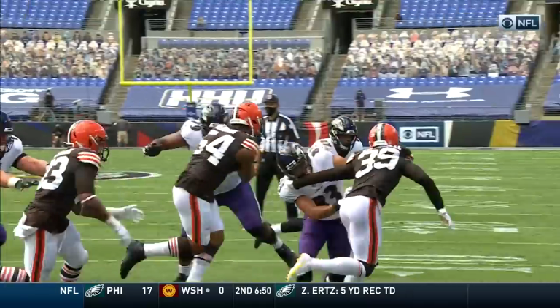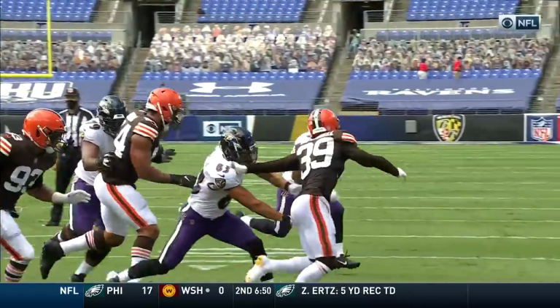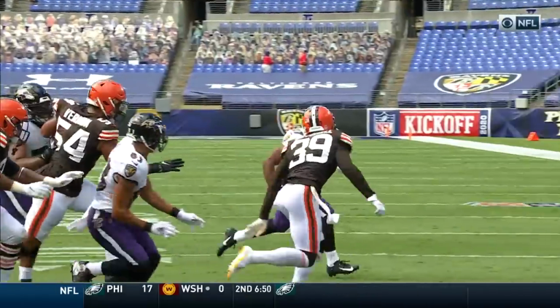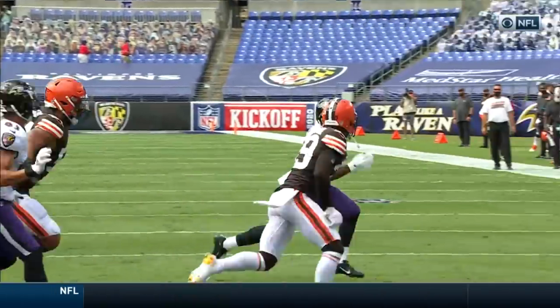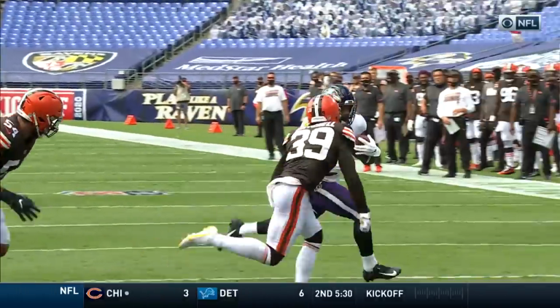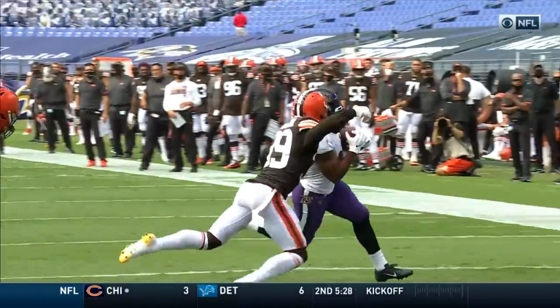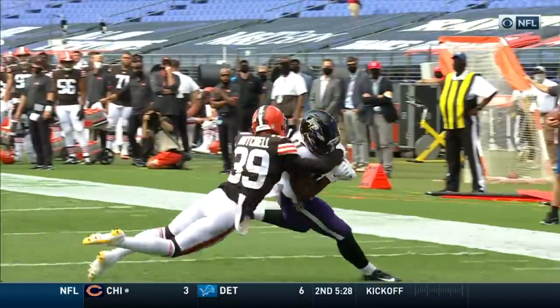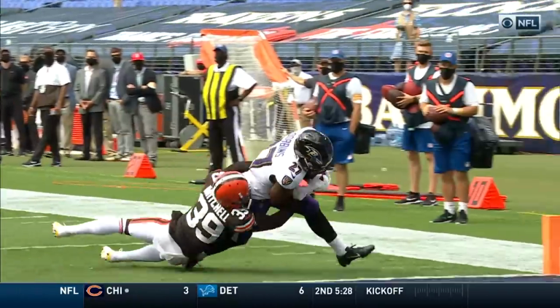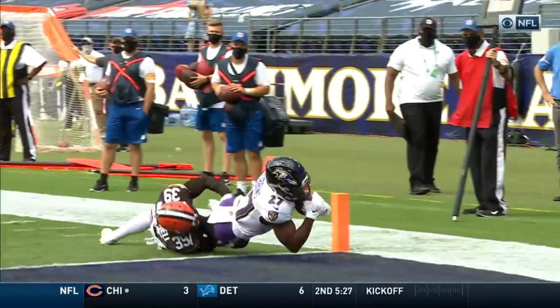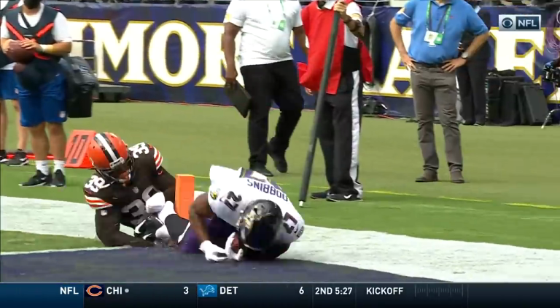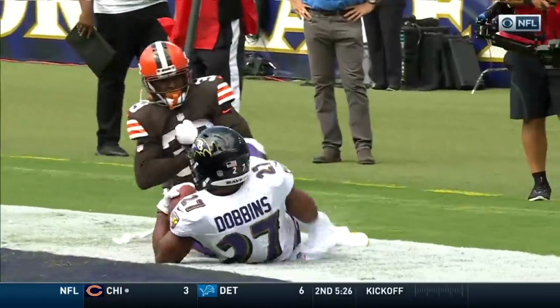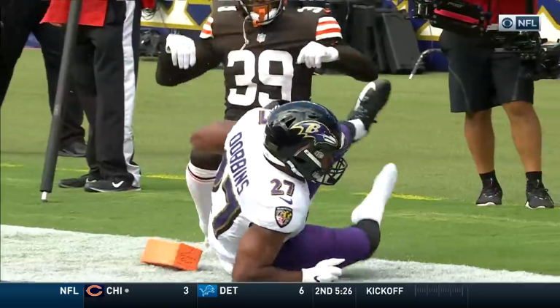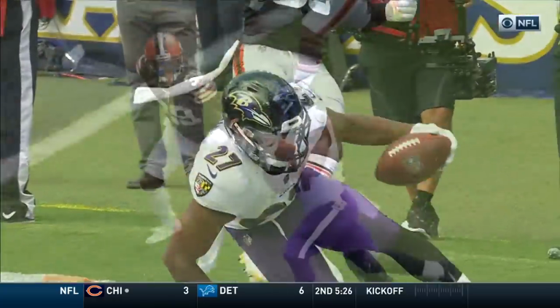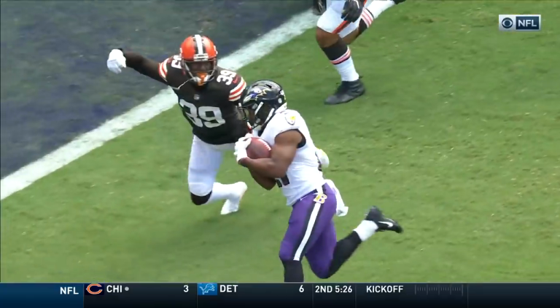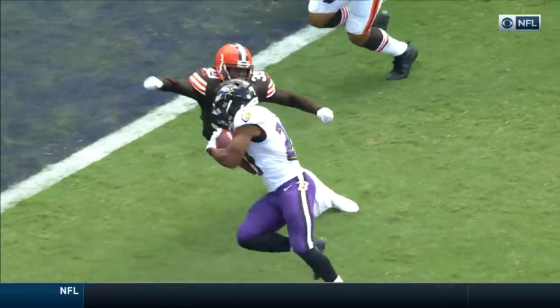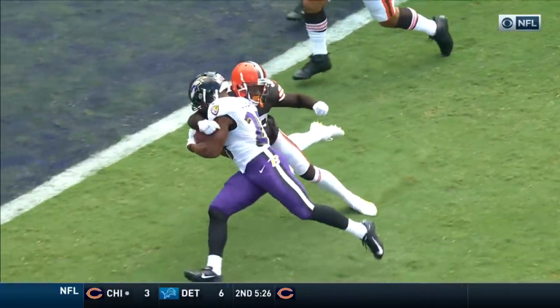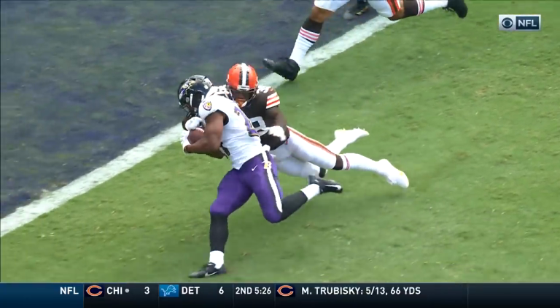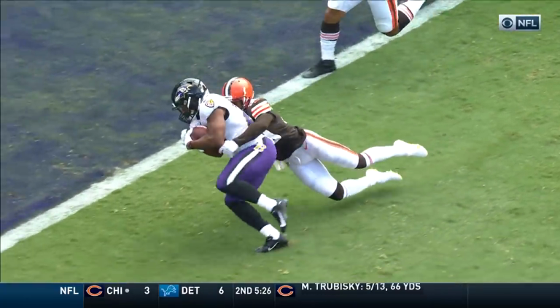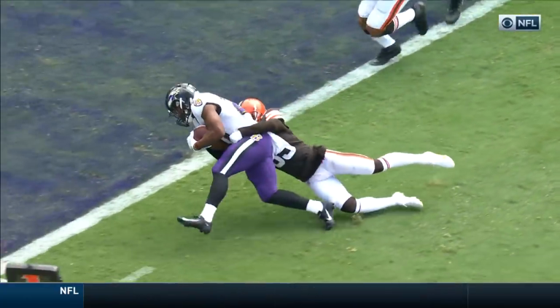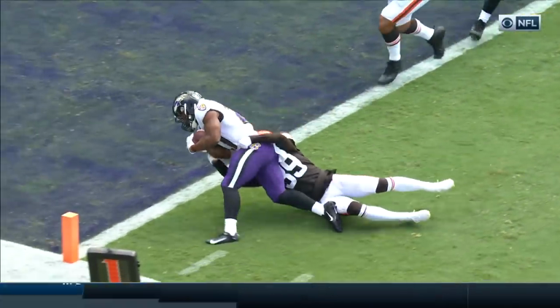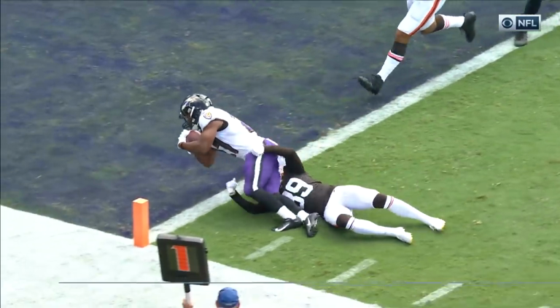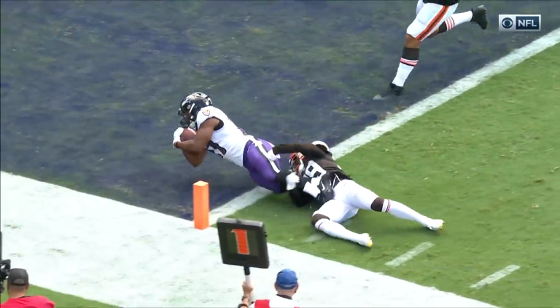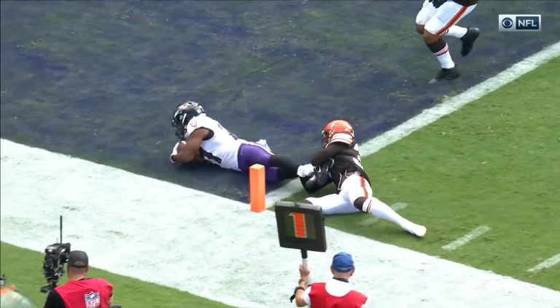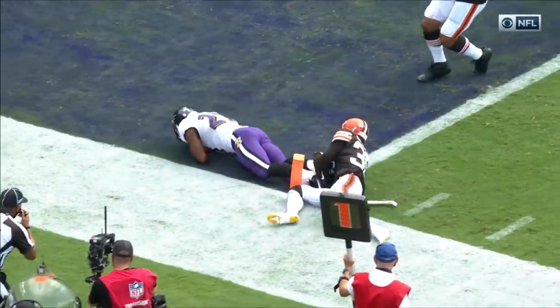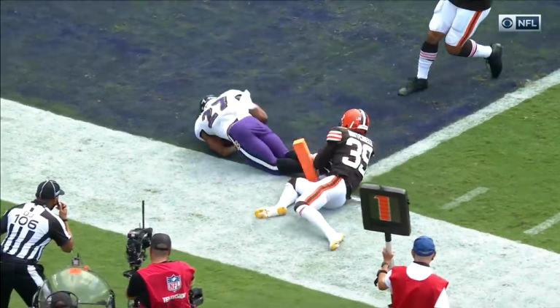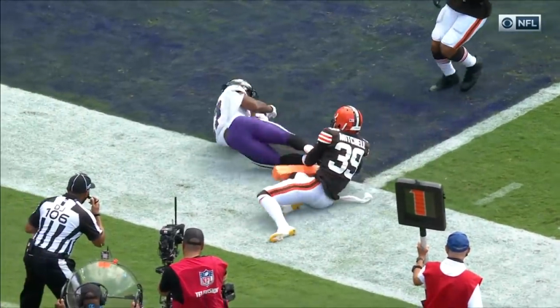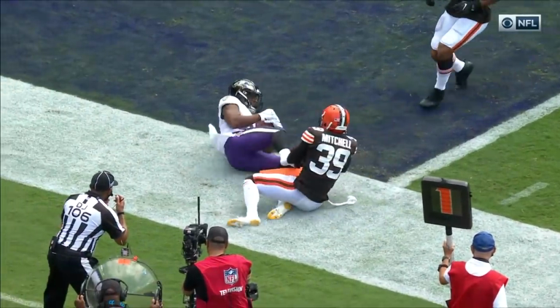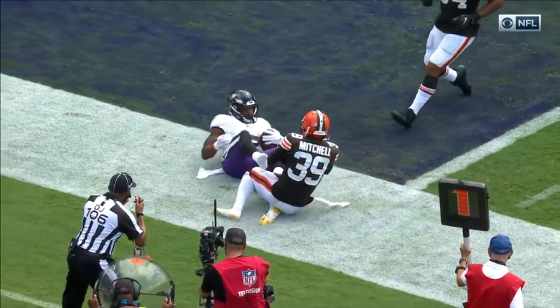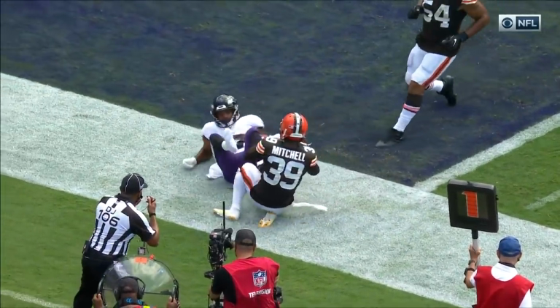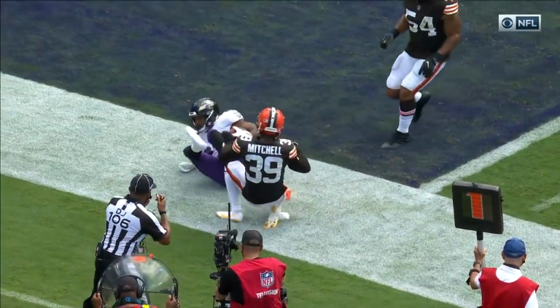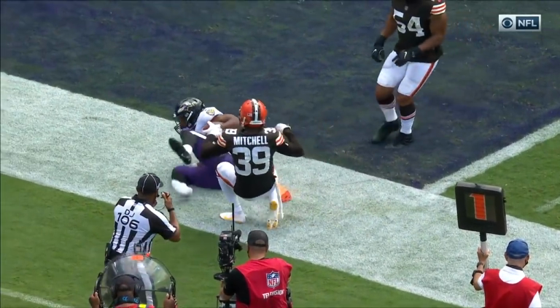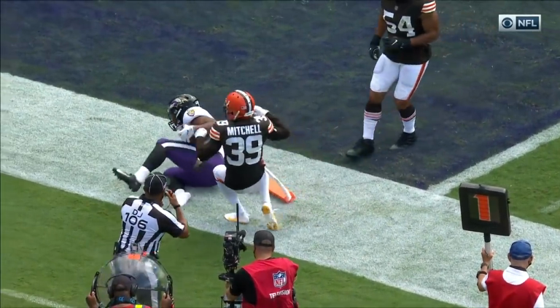You could kind of sense the flow going the other way, and then Dobbins — and you asked what he brings to the table. You see a little bit of that speed as well, getting to the corner. There's Terrence Mitchell trying to make the tackle, but Dobbins uses his strength to power his way into the end zone.